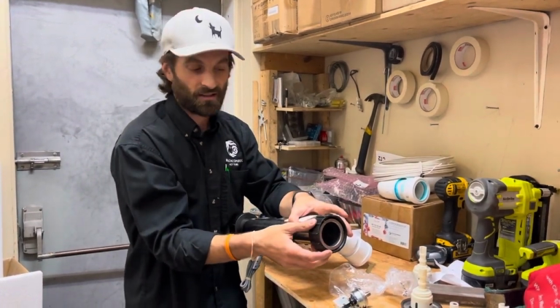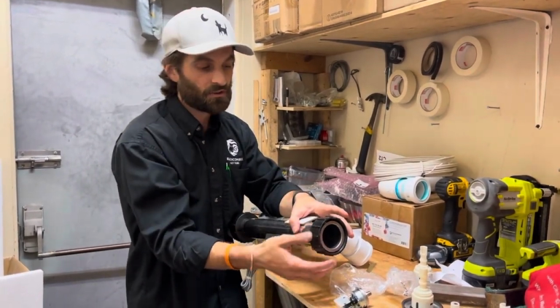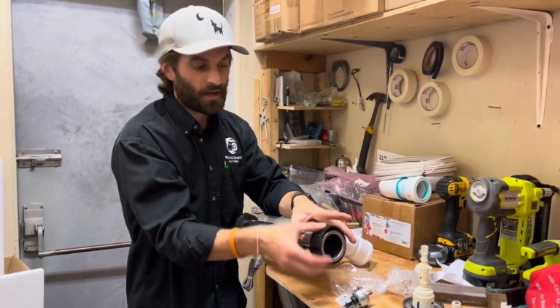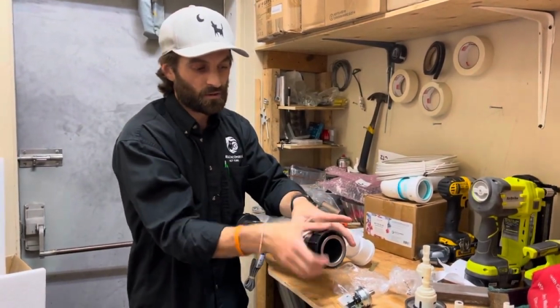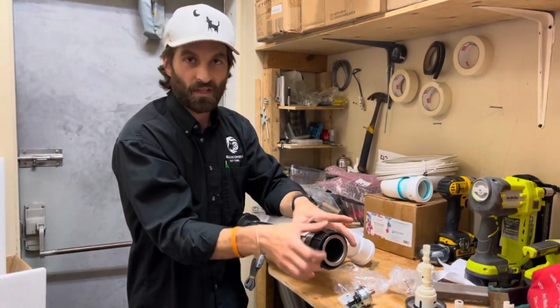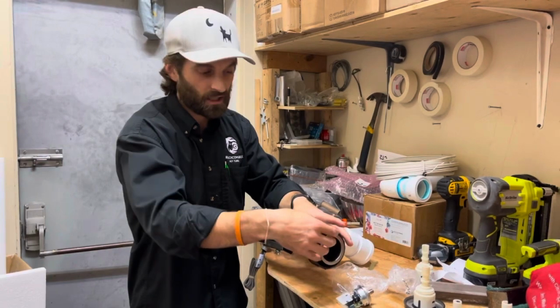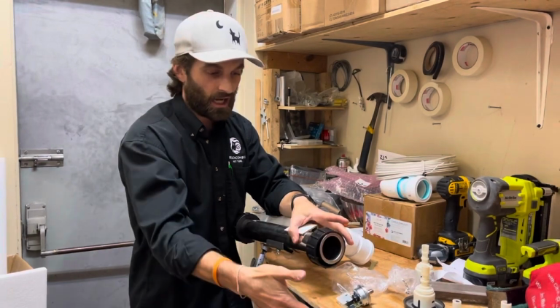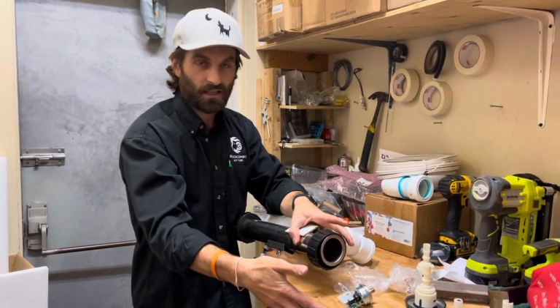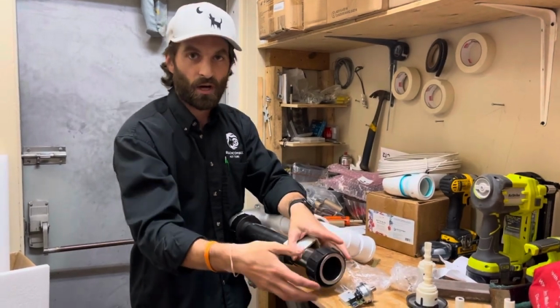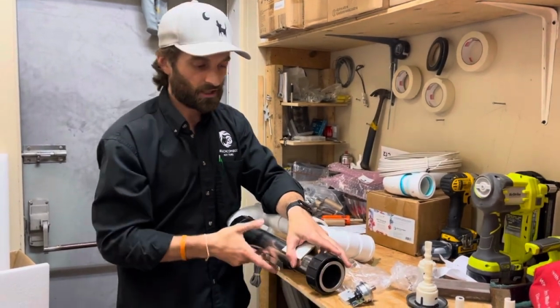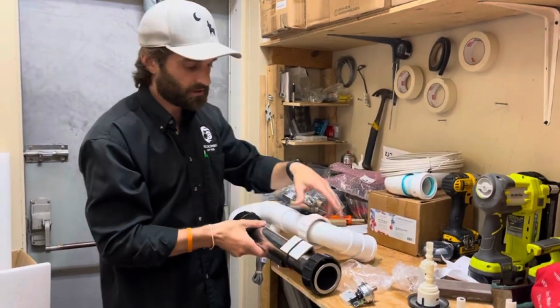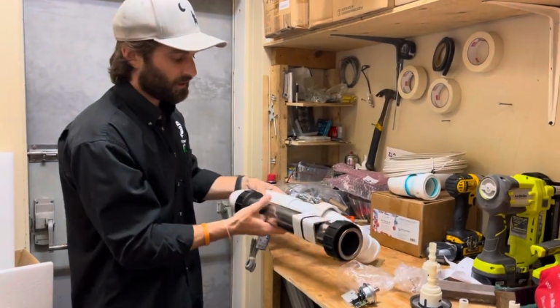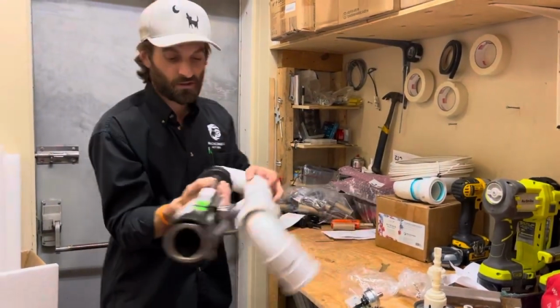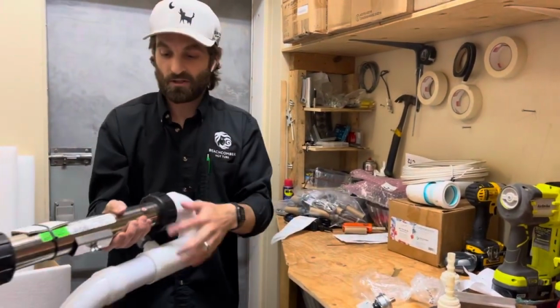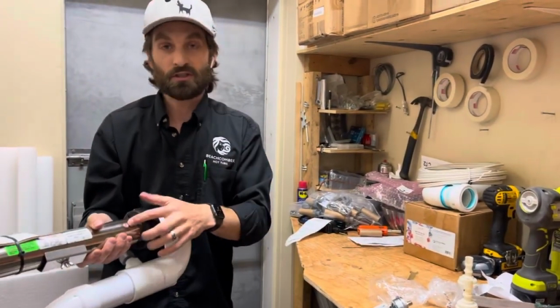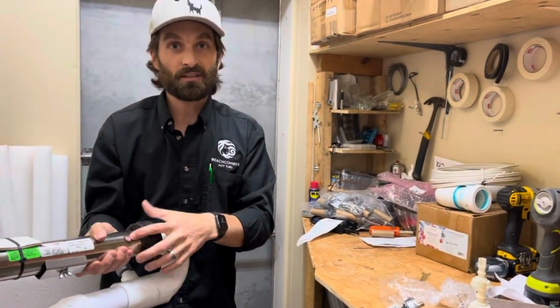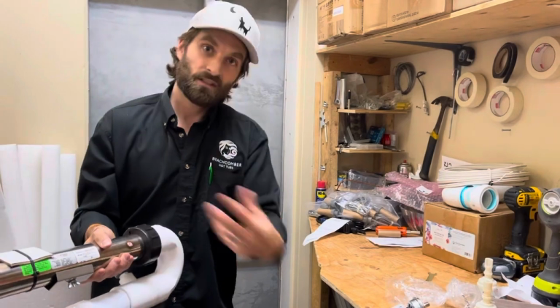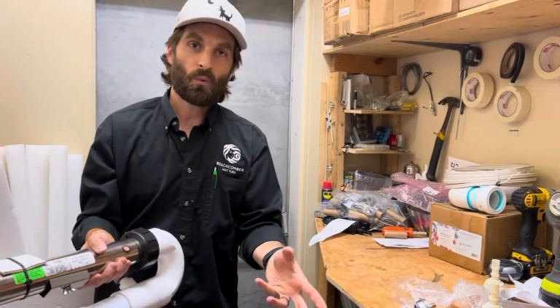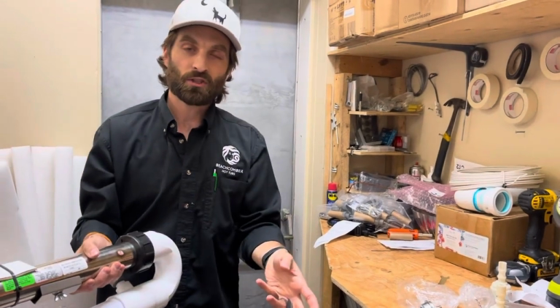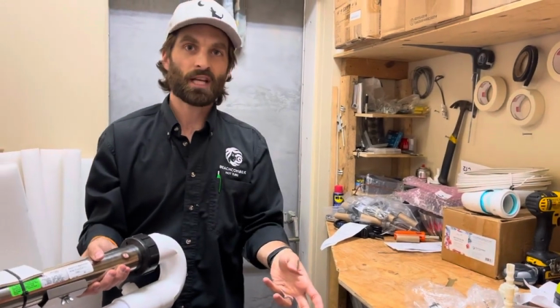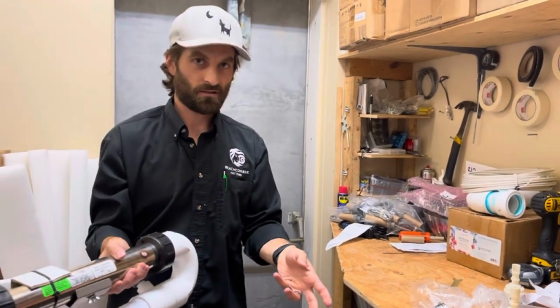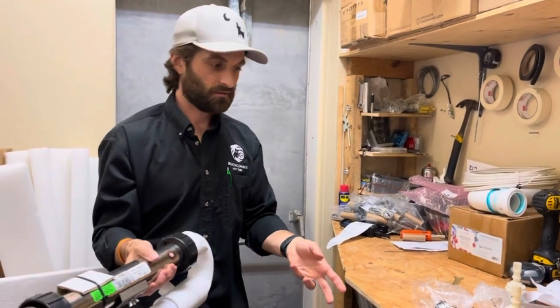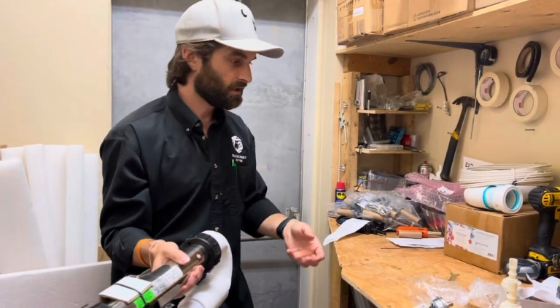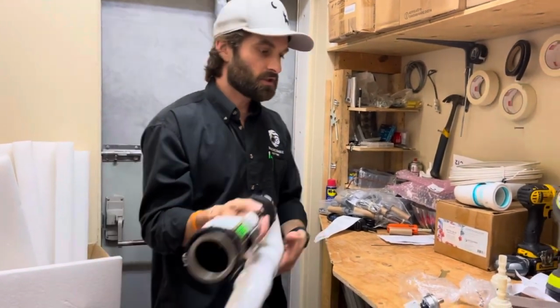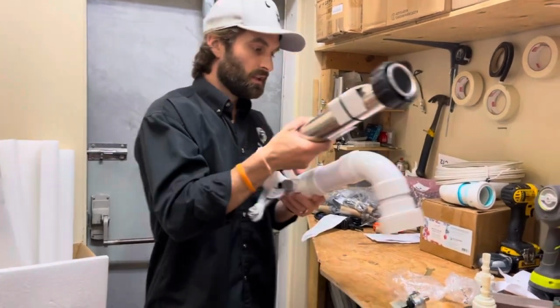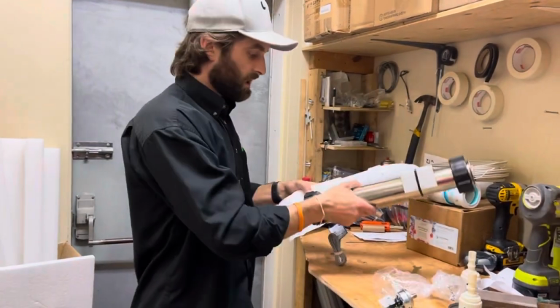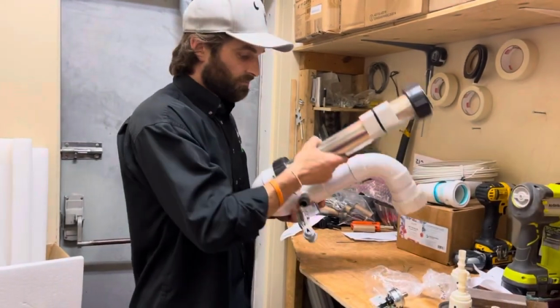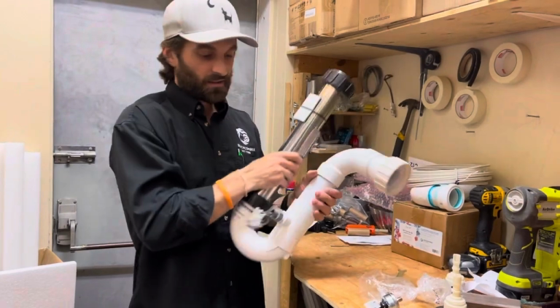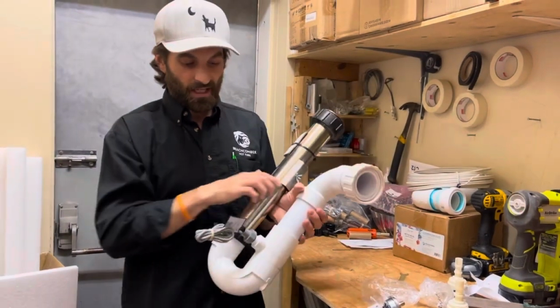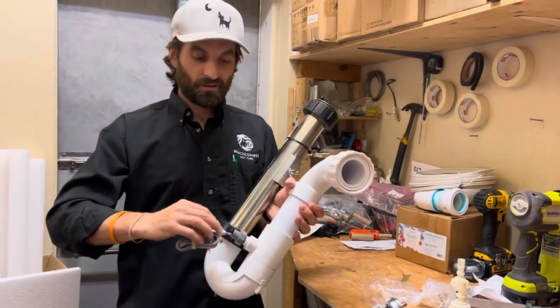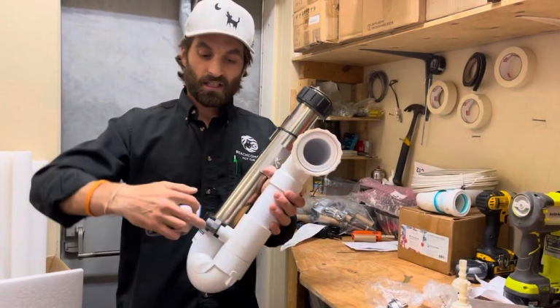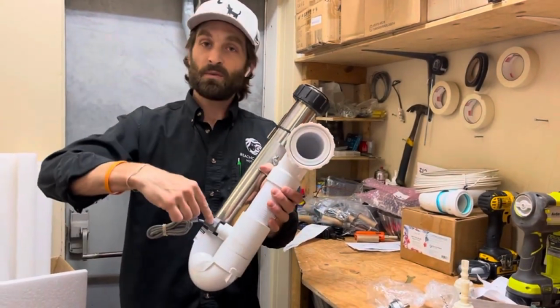Close the water off and crack the union open here, because the knife valves might not be a perfect seal. I want to crack the union open to let the water and pressure out, because once you unscrew this you don't want water shooting out at you.